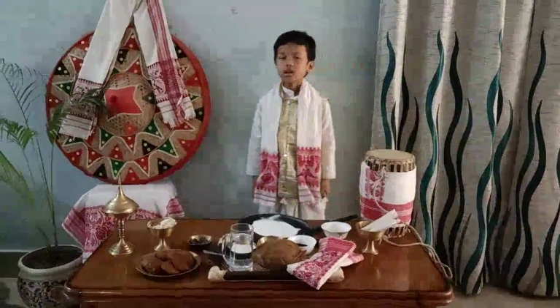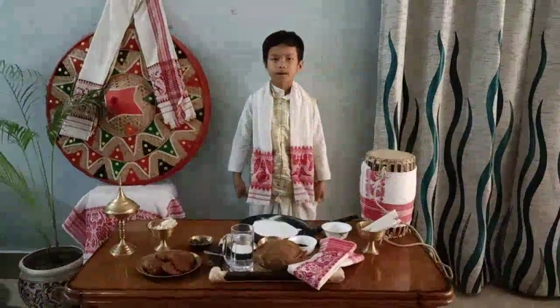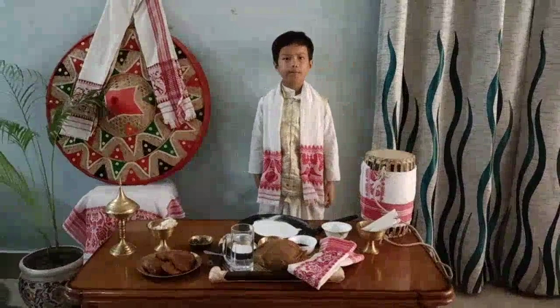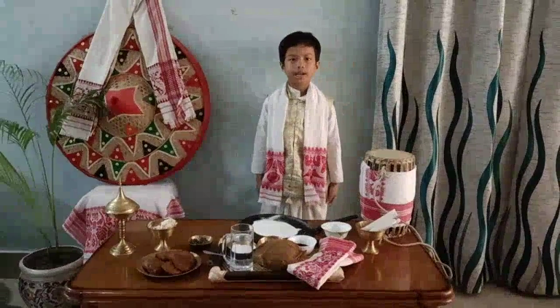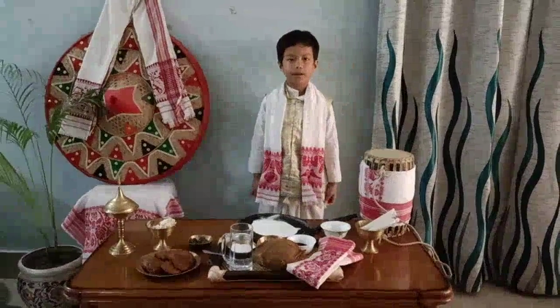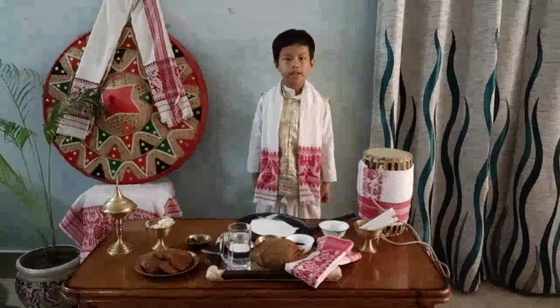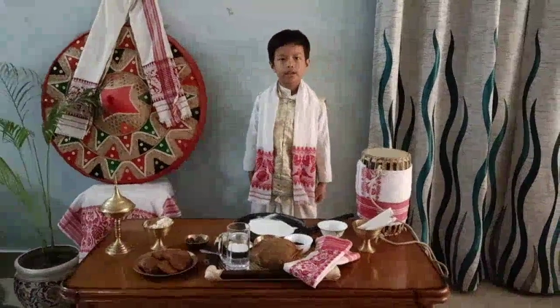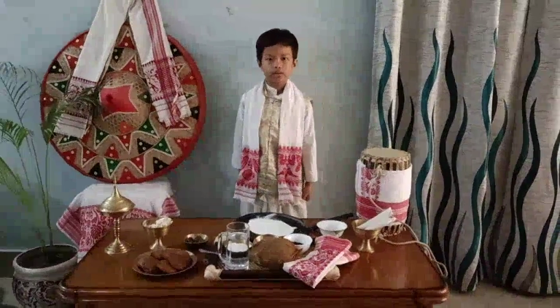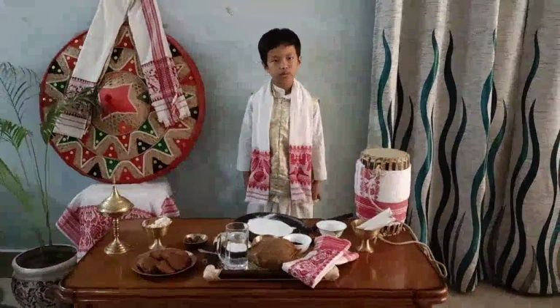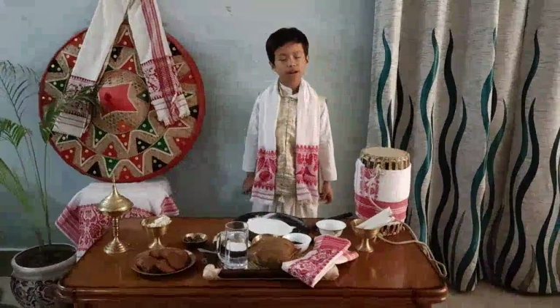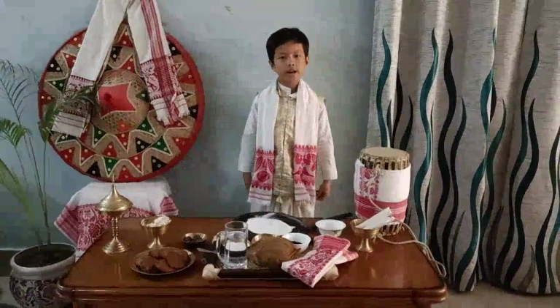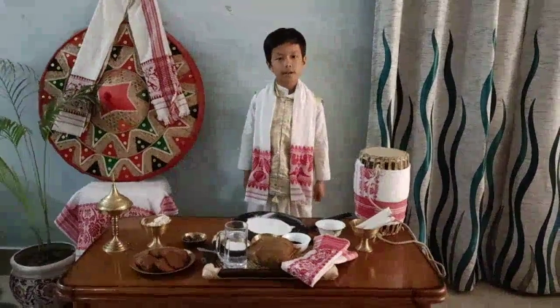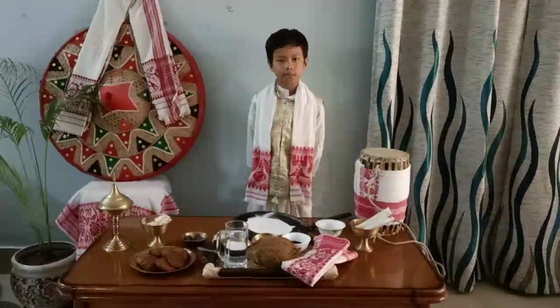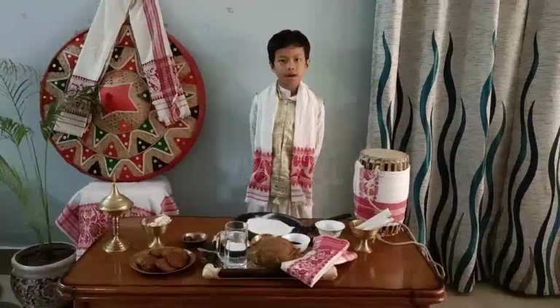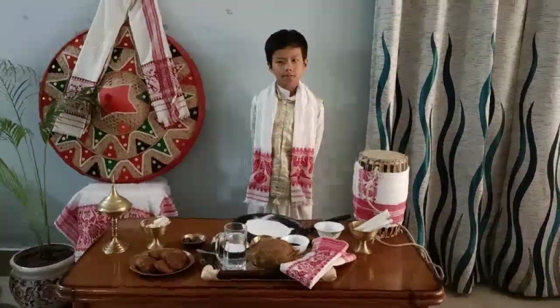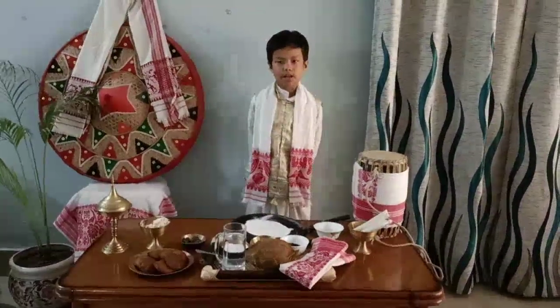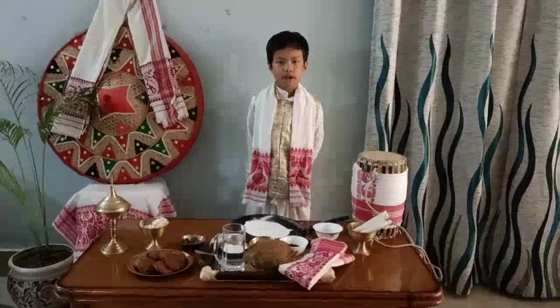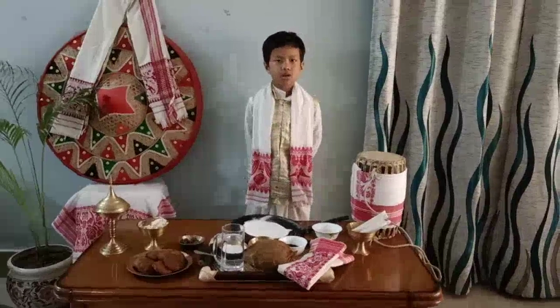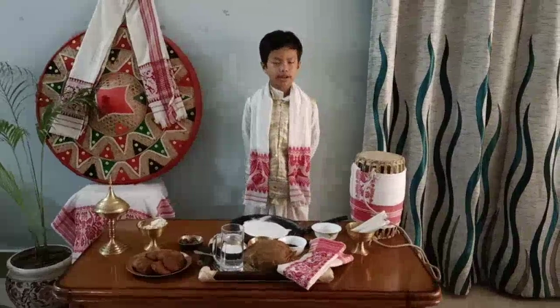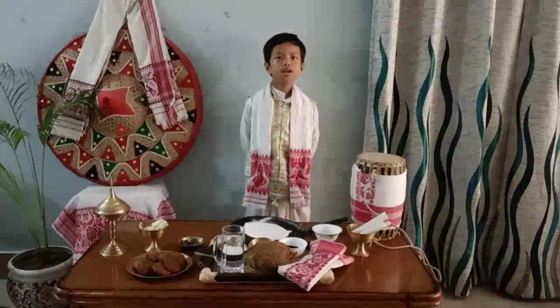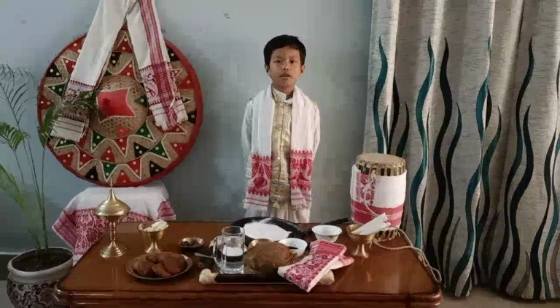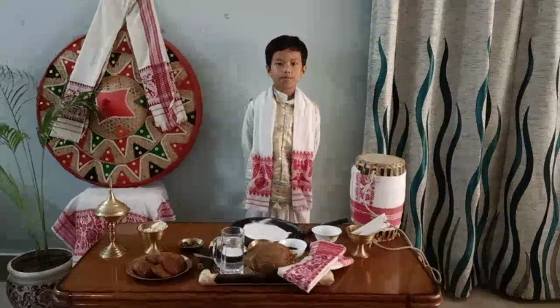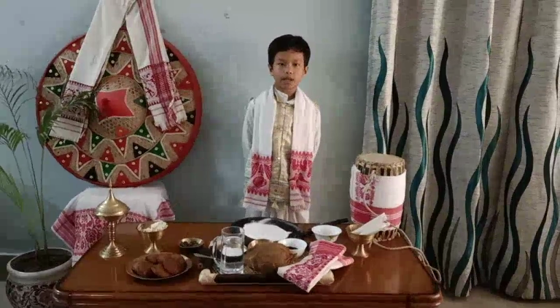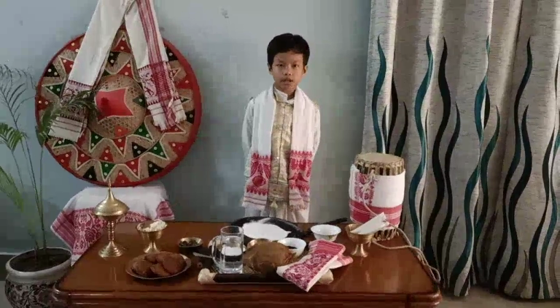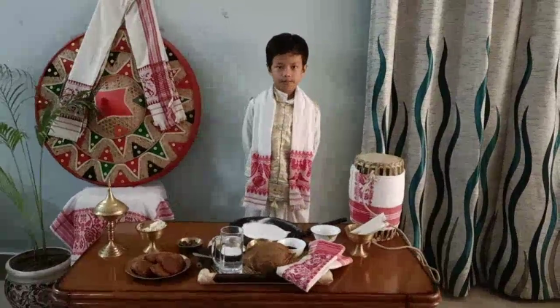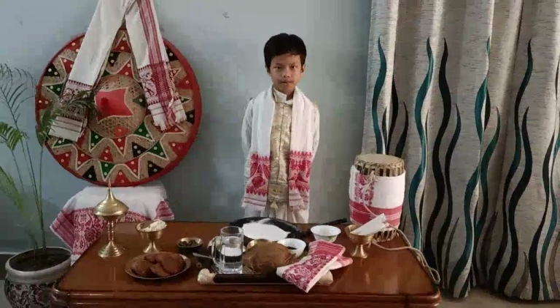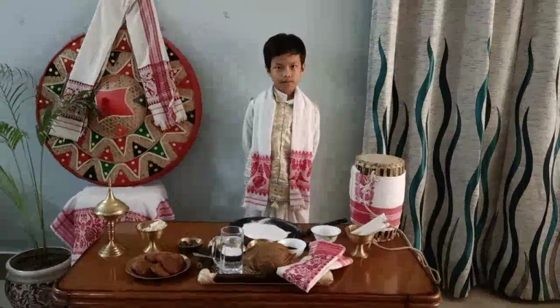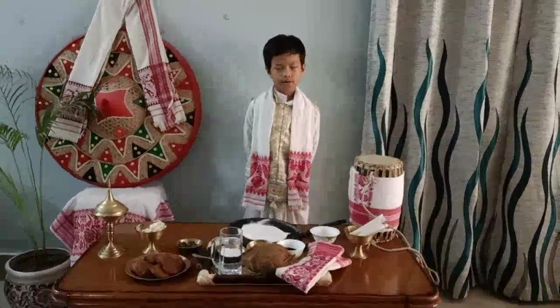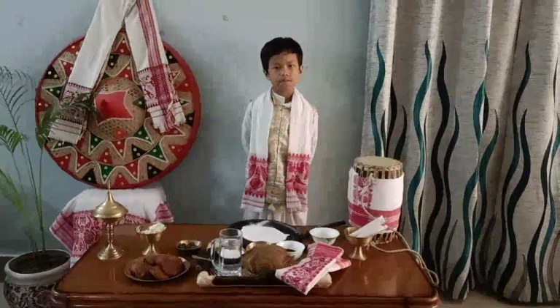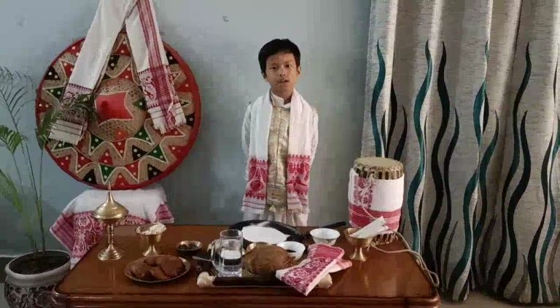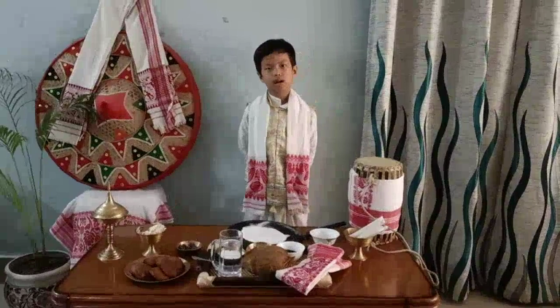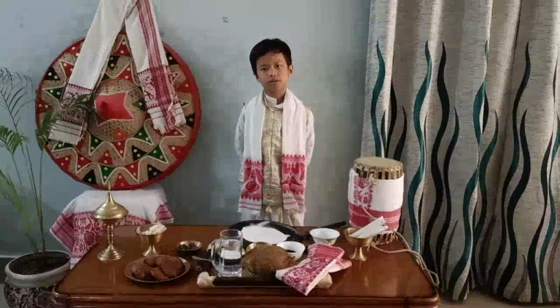My name is Dan Panging. Good morning, respected ma'am and my dear friends. Today our topic is Magh Bihu.